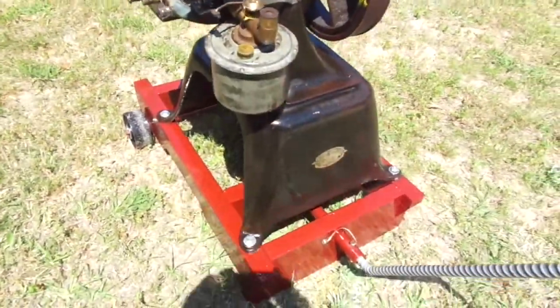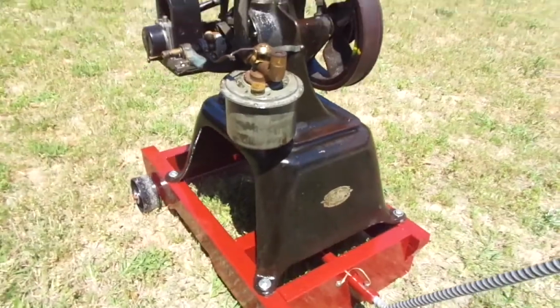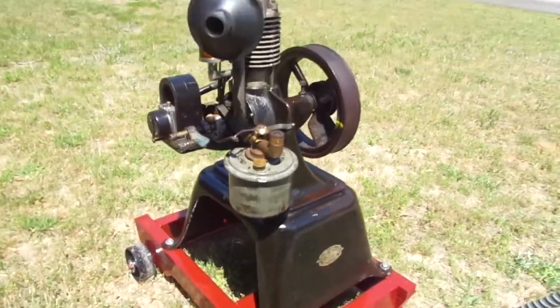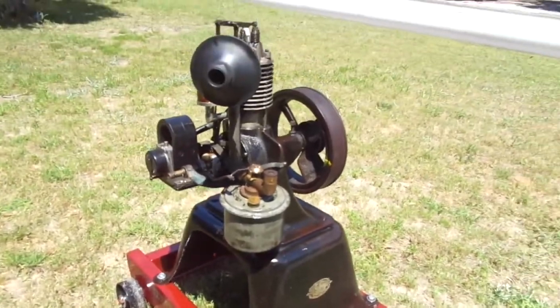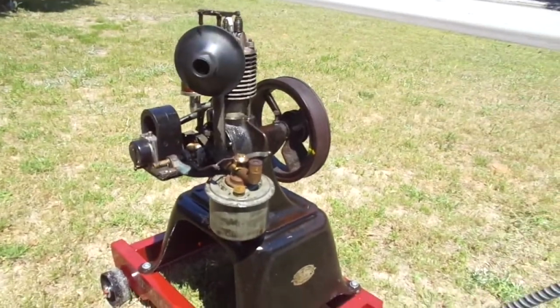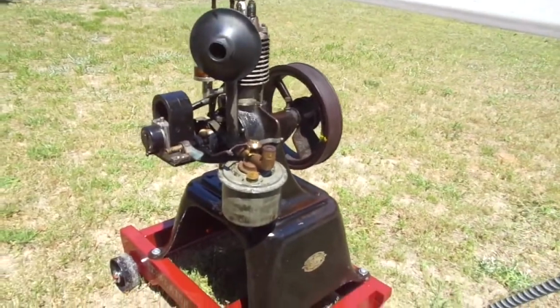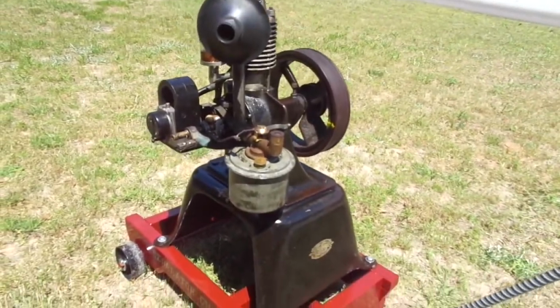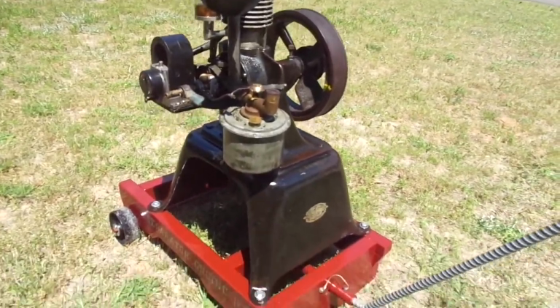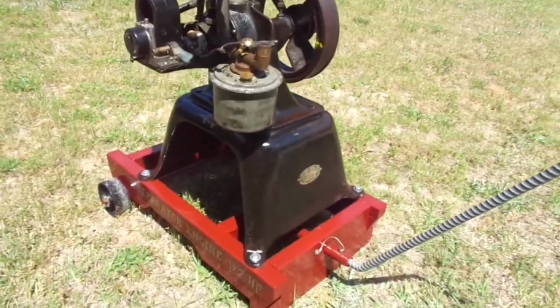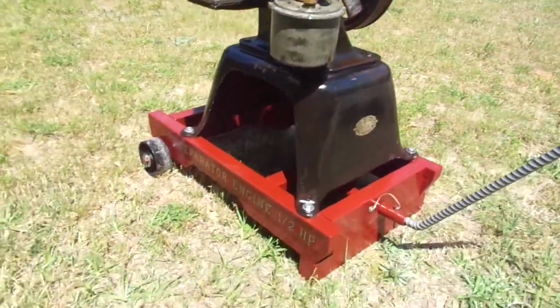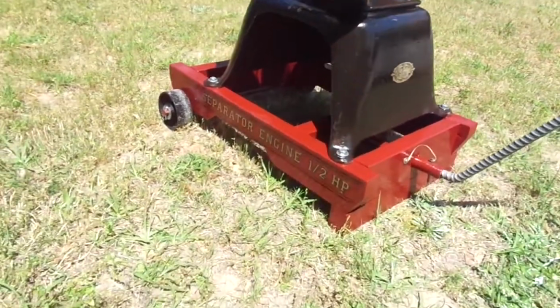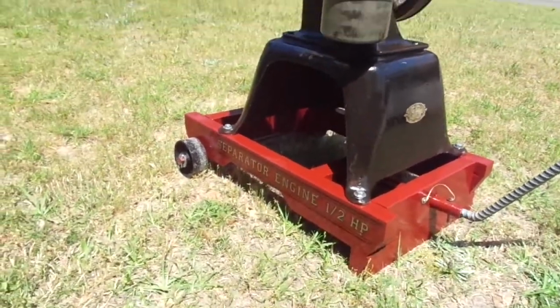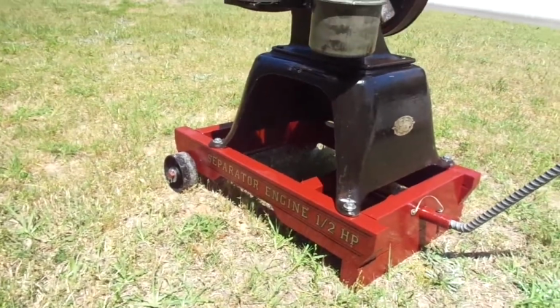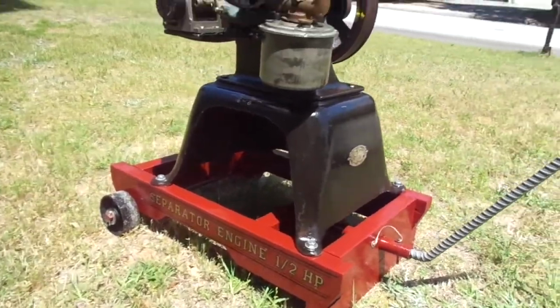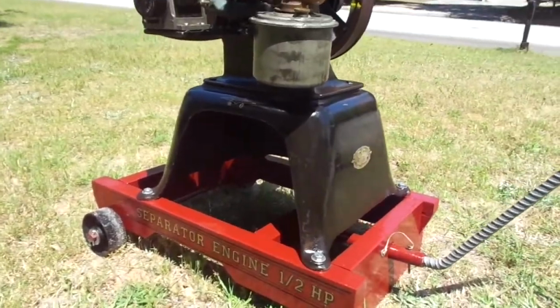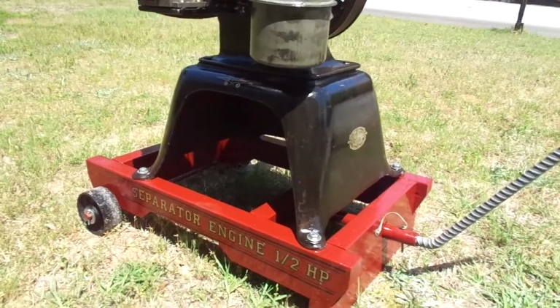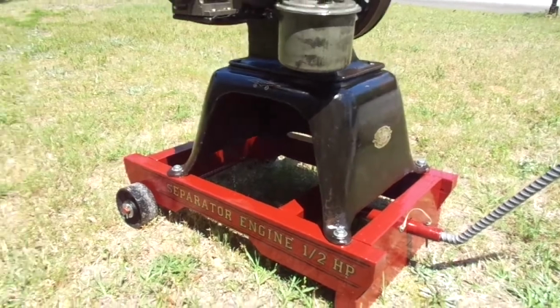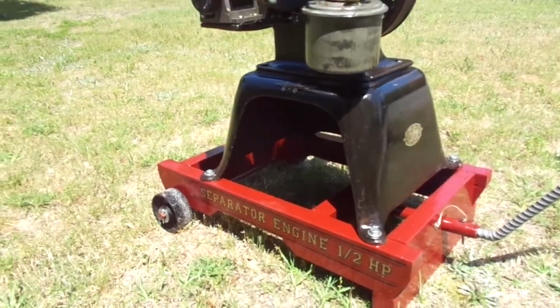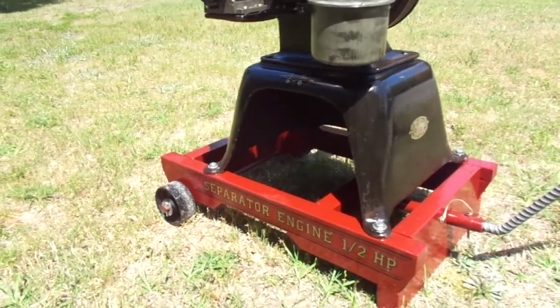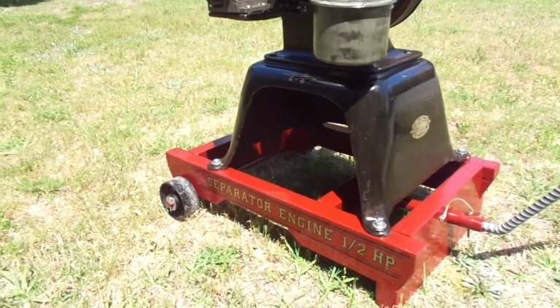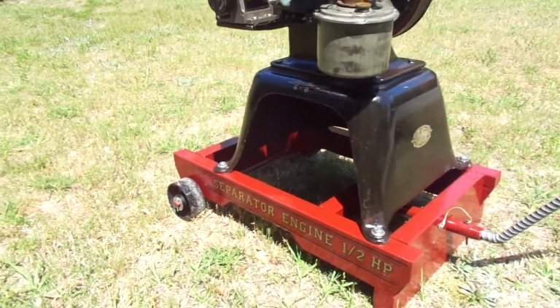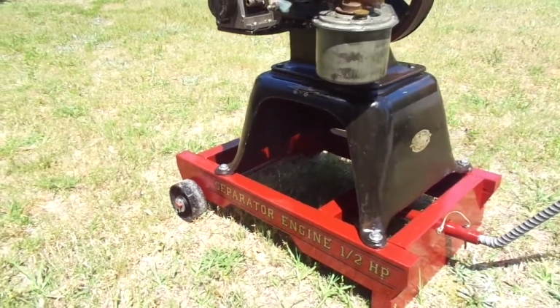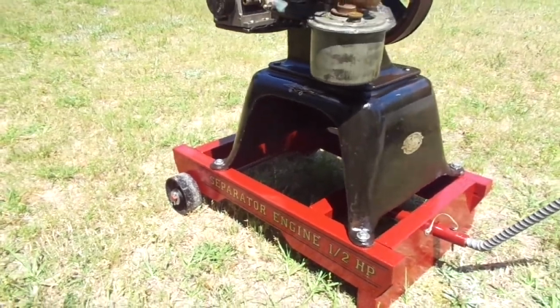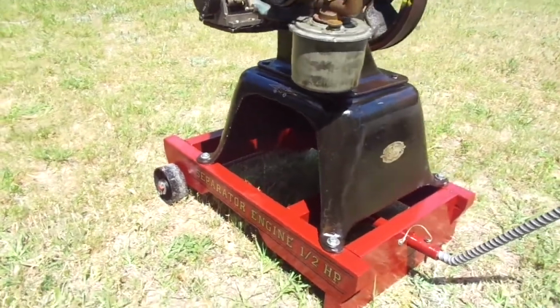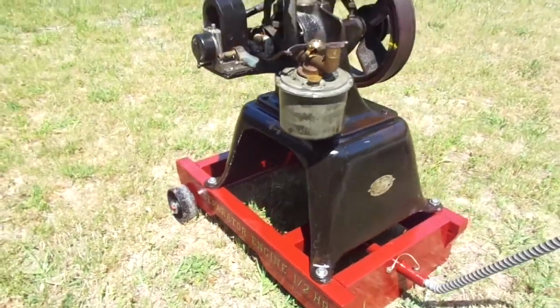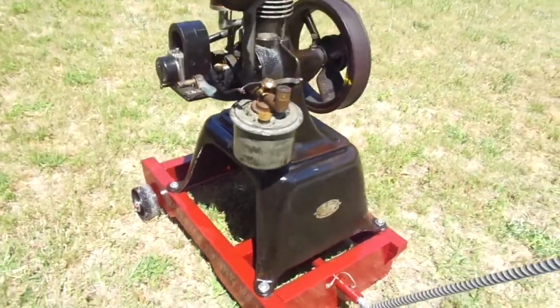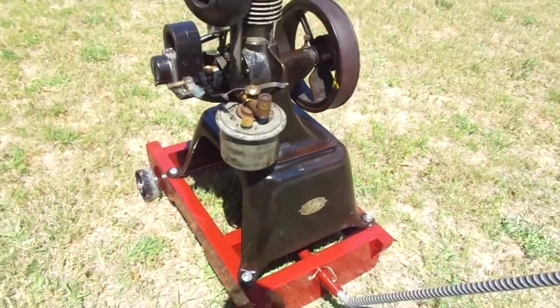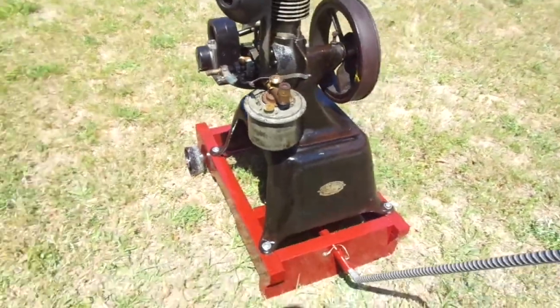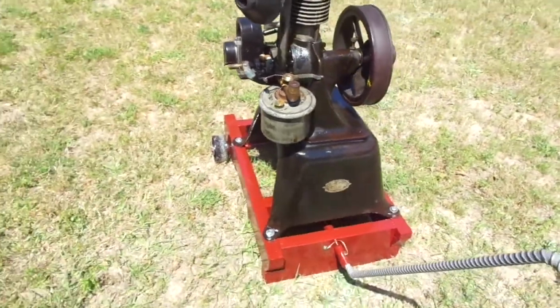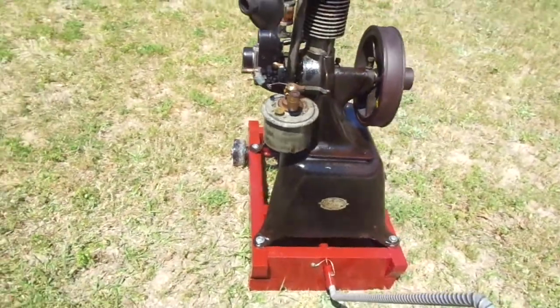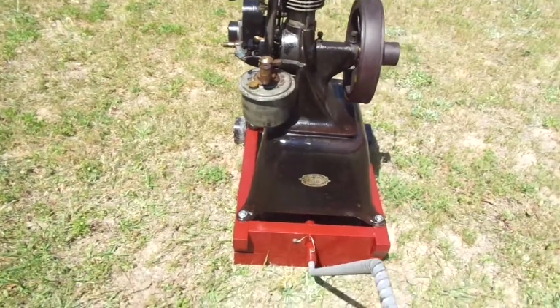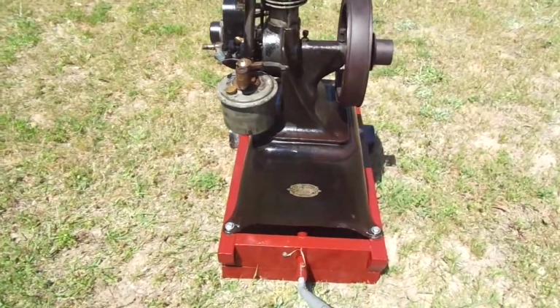I got it not running because the compression on it was very low, but after reseating the valves I had compression and I was able to fire her up.